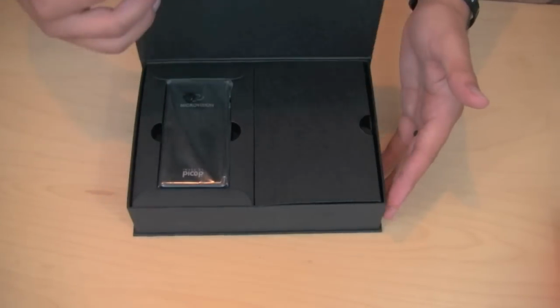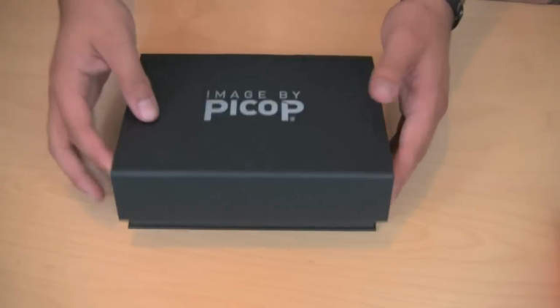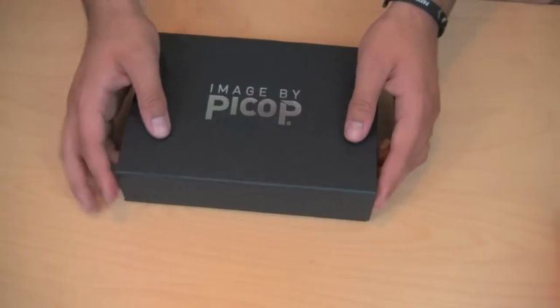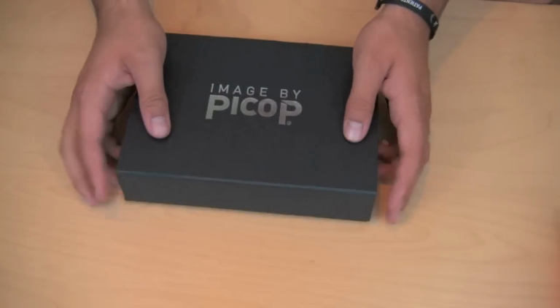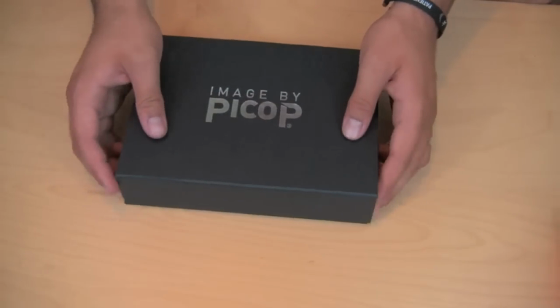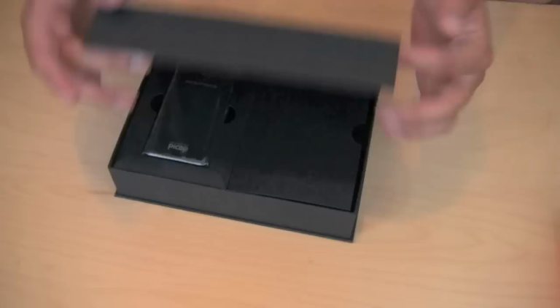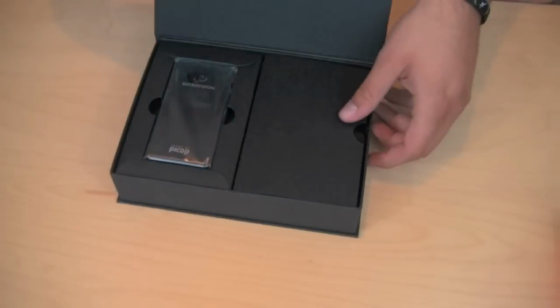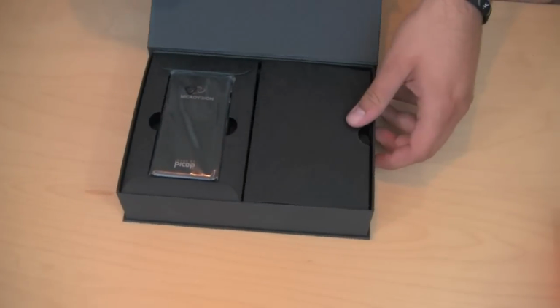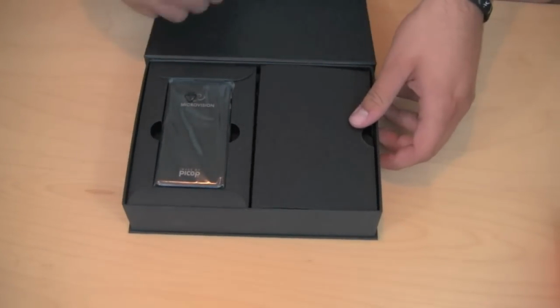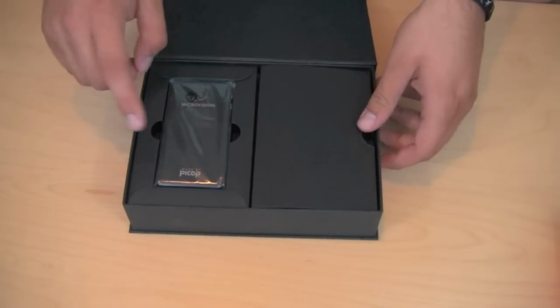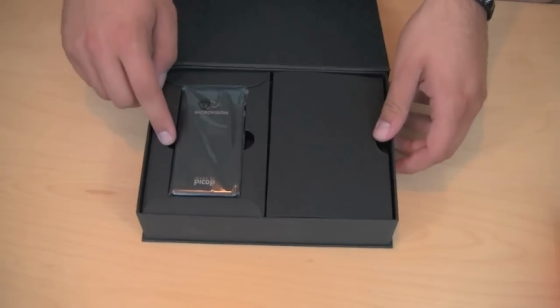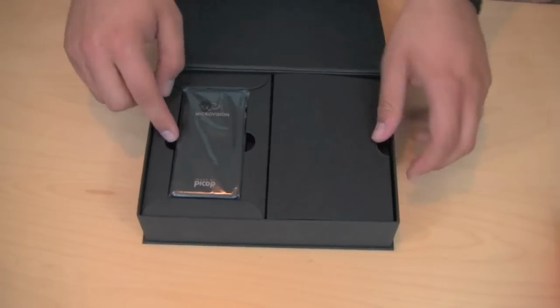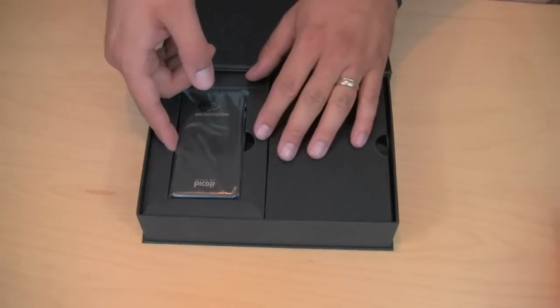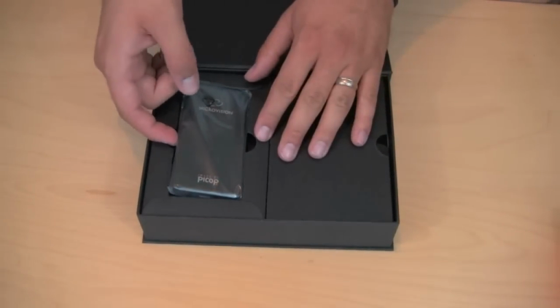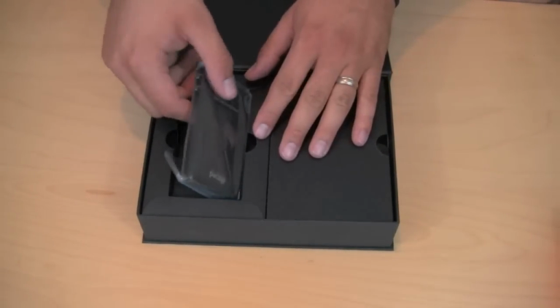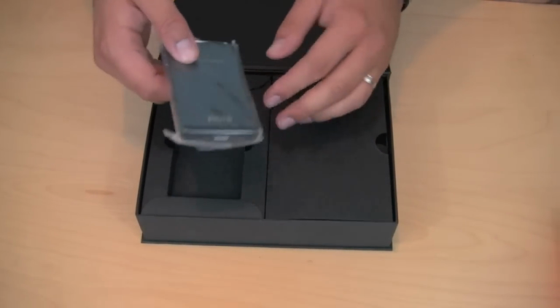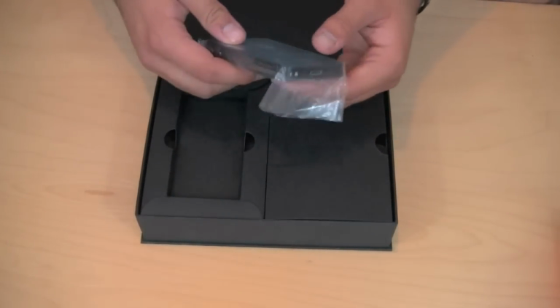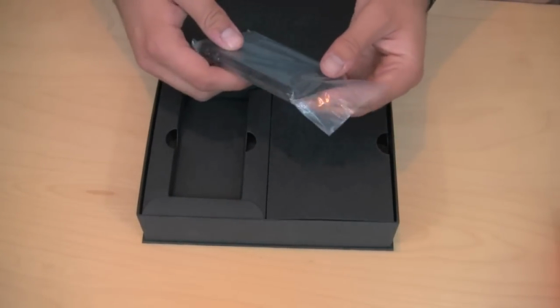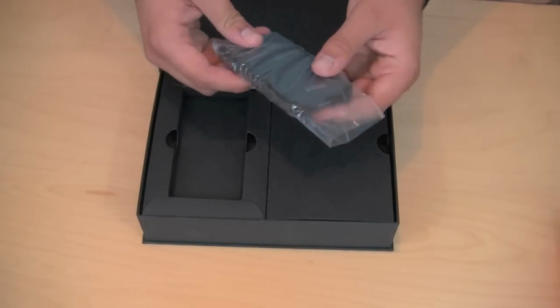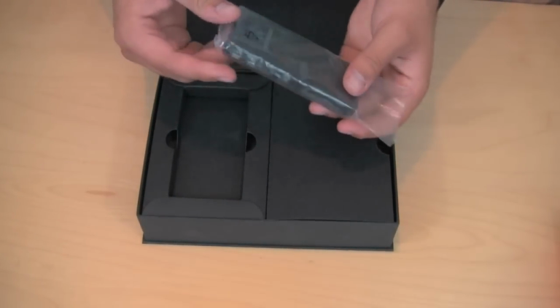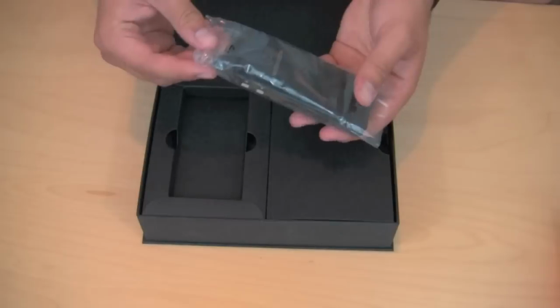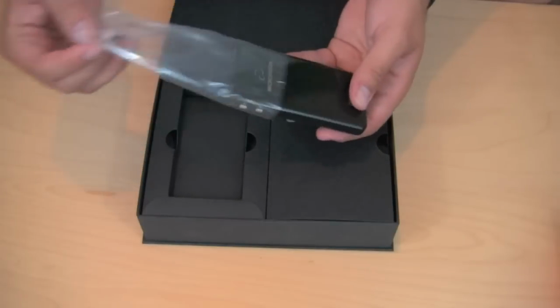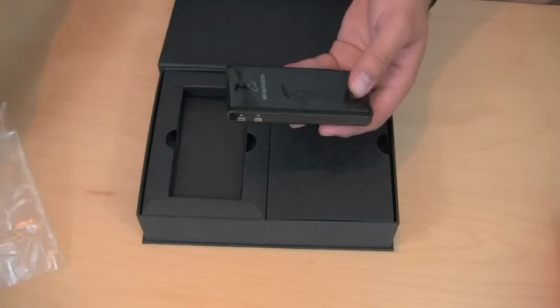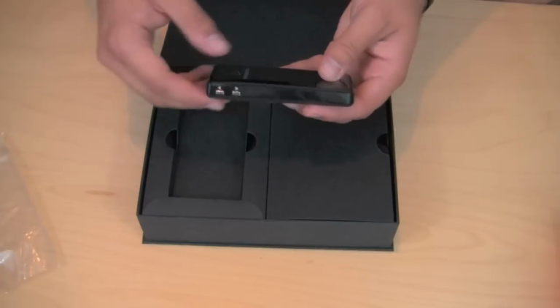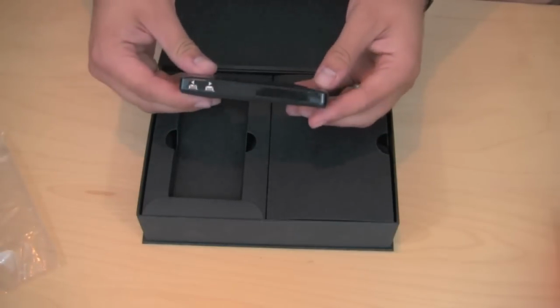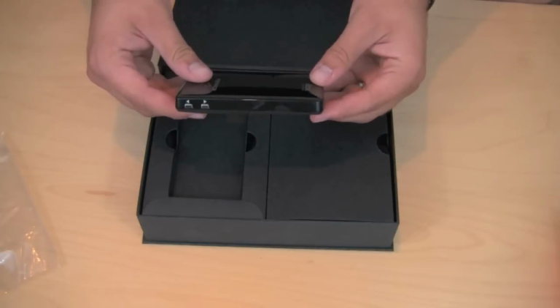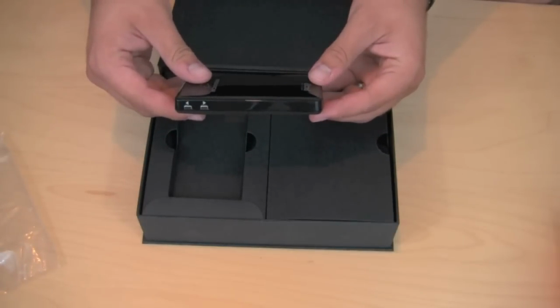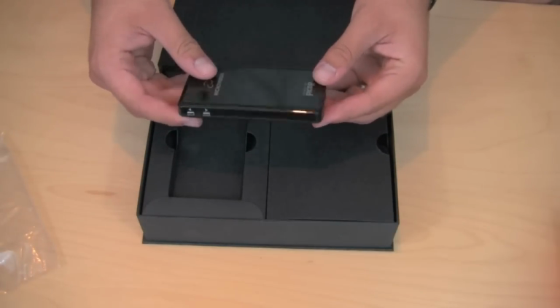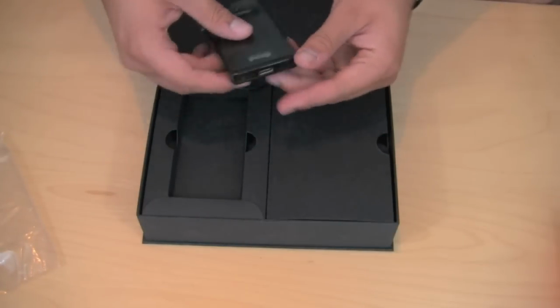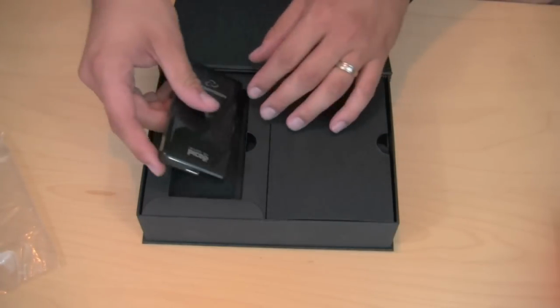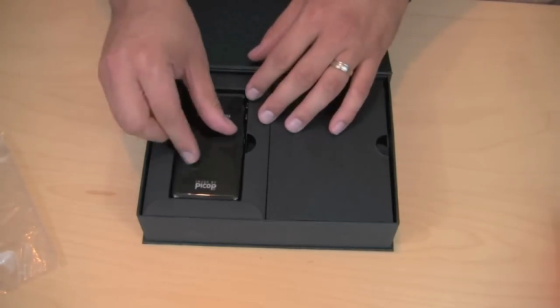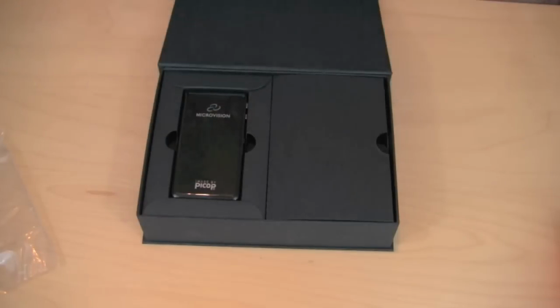As you can see we have a magnetic clasp type of box right here. Pop it open. Then we have the projector — very small, very lightweight. This projector is about the same size as the iPhone, almost the same thickness as well. Definitely something I think you guys should check out.